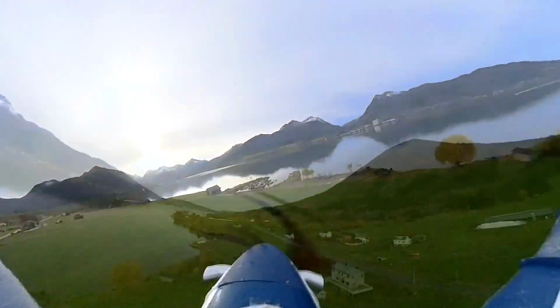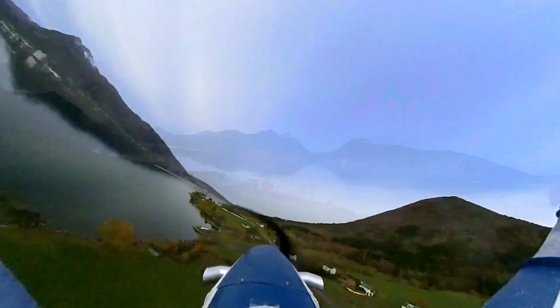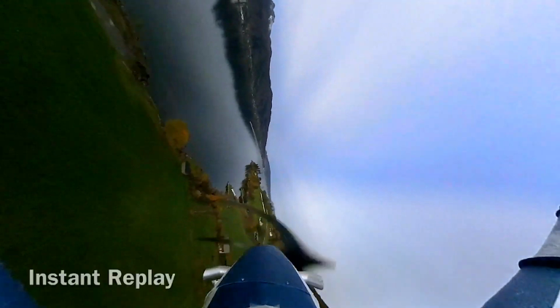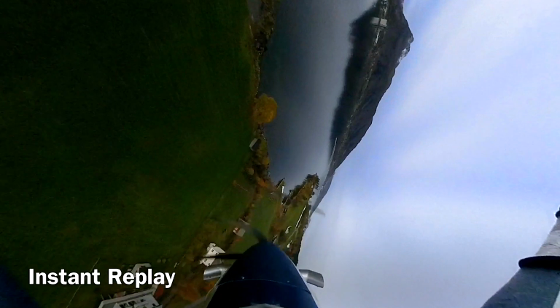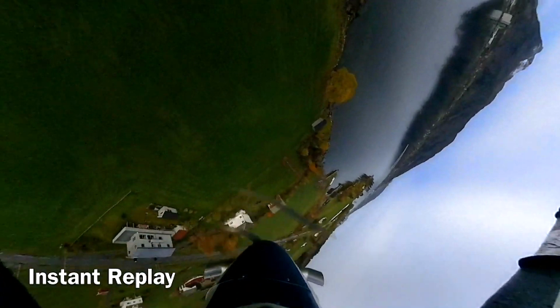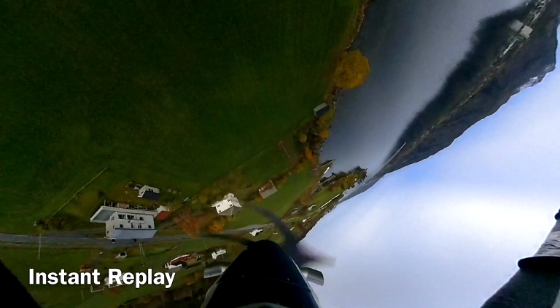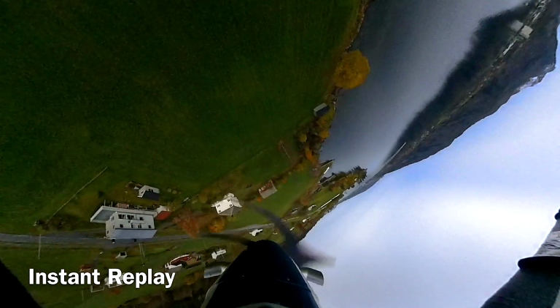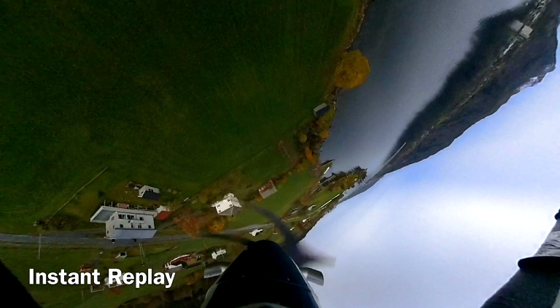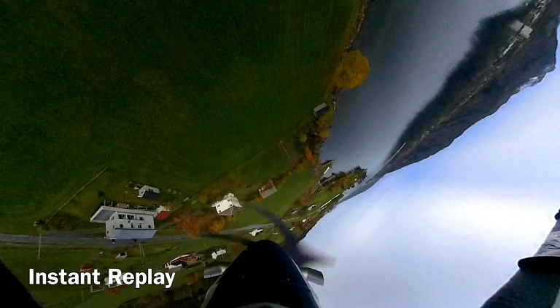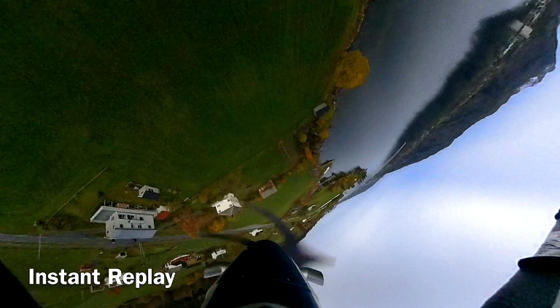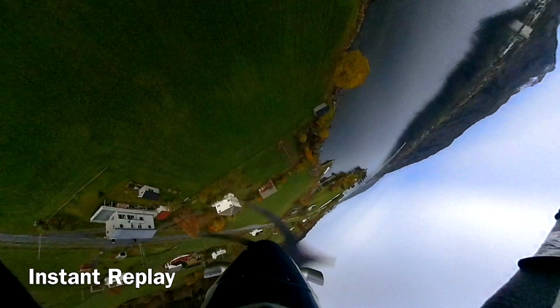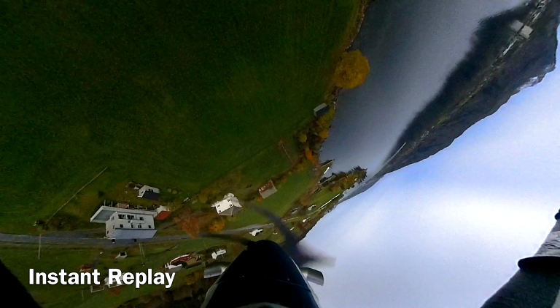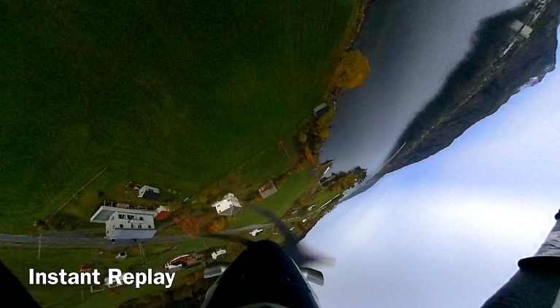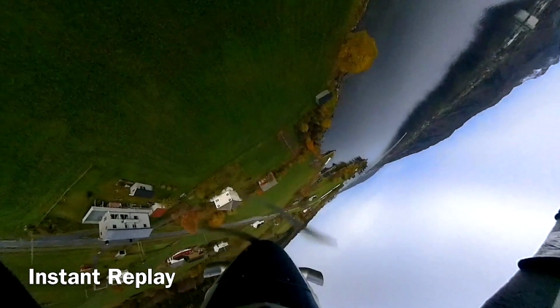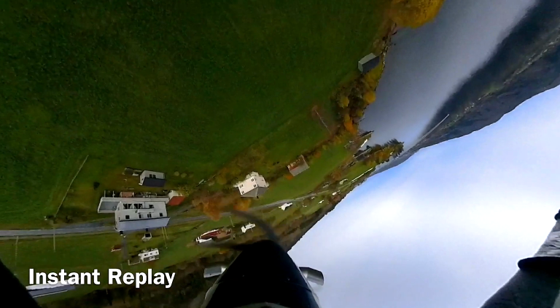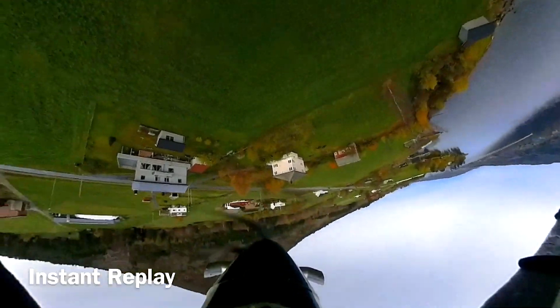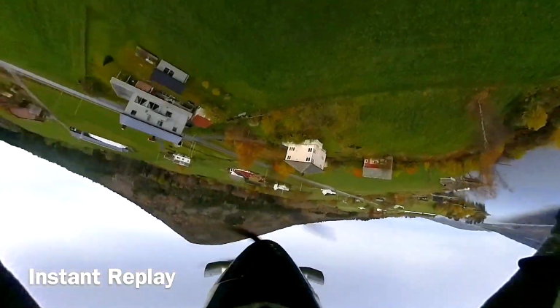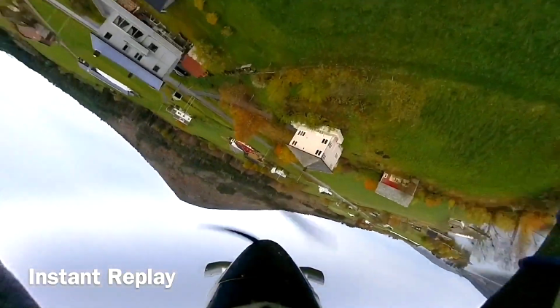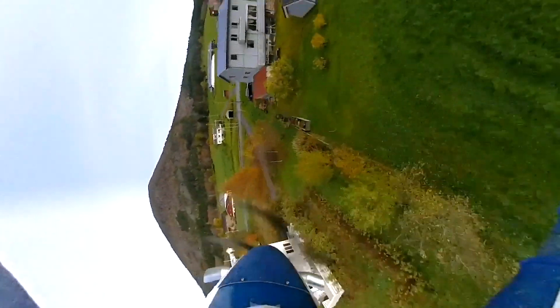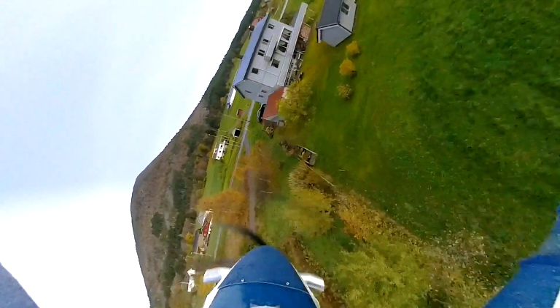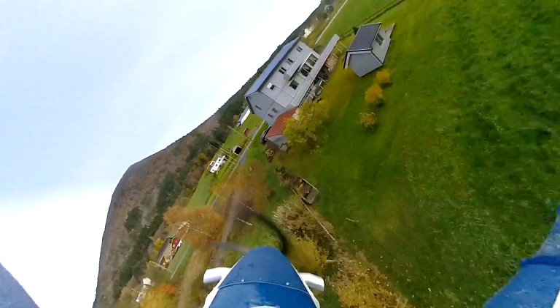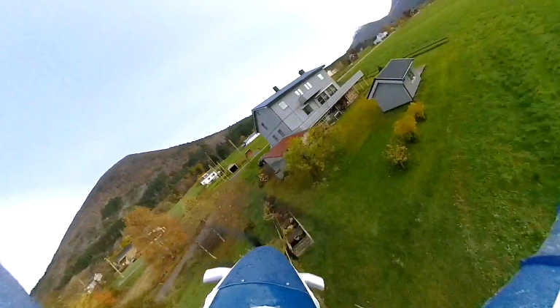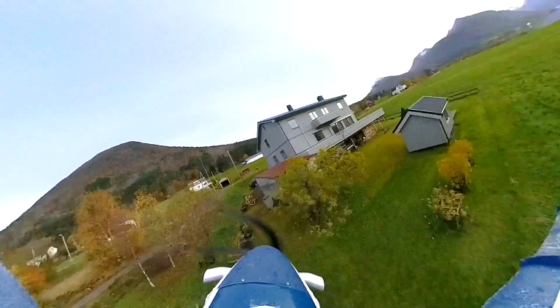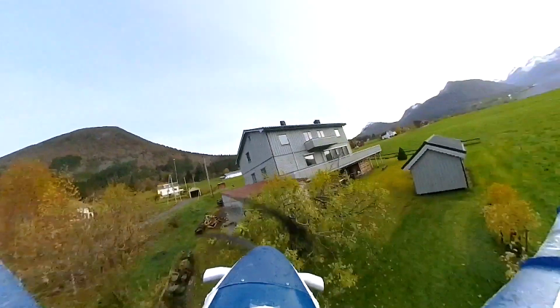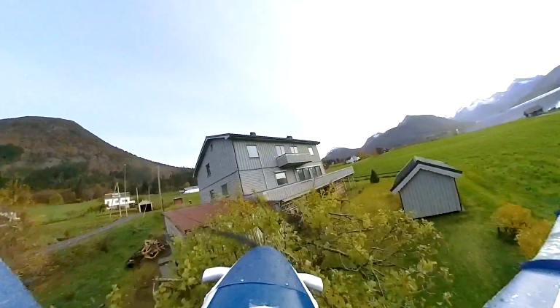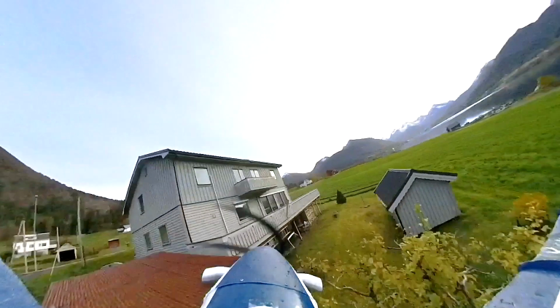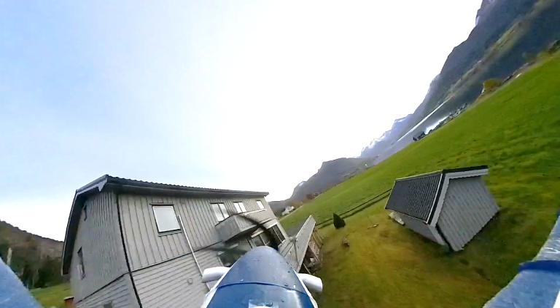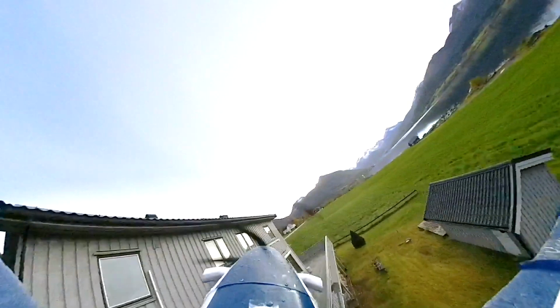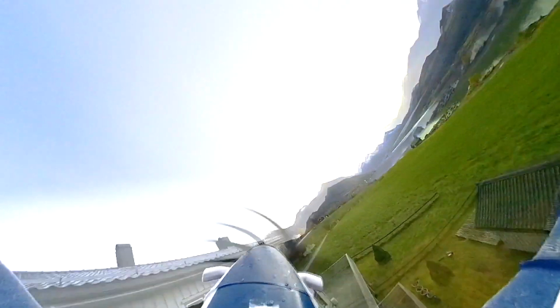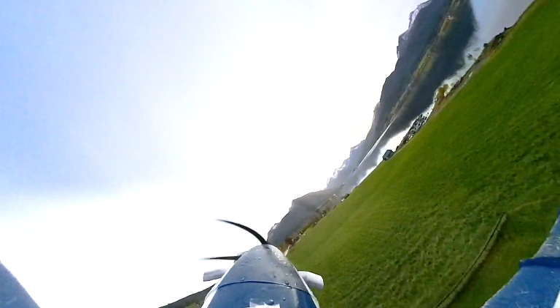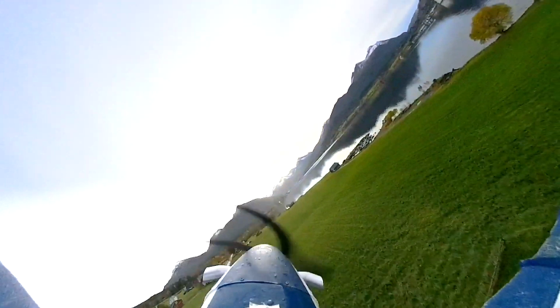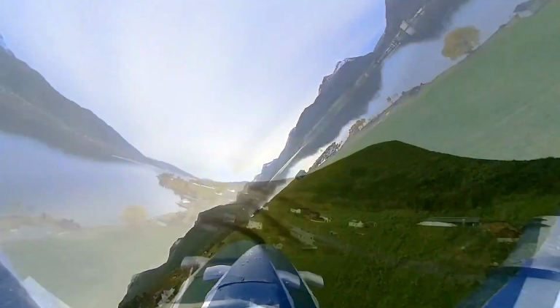The goal here was simply to capture some inverted flight footage. However, the plane pitched into a pretty hard nose dive because I still had my flaps down from an earlier takeoff. This resulted in footage more fitting for a World War II movie than this review, but it works pretty well for what we're about to talk about.